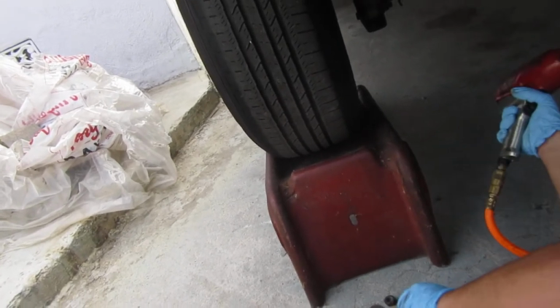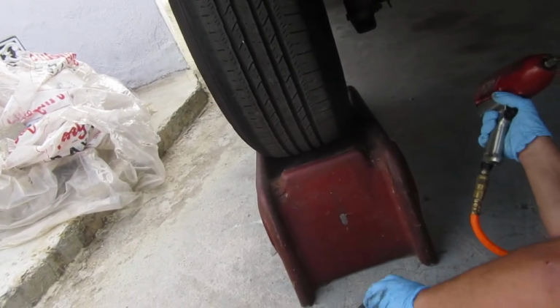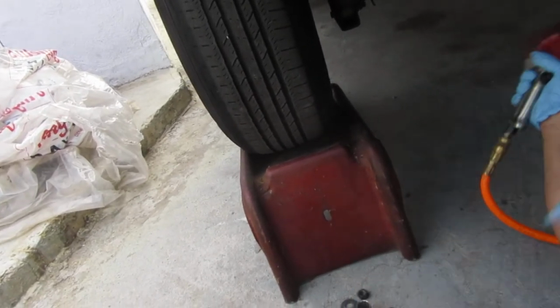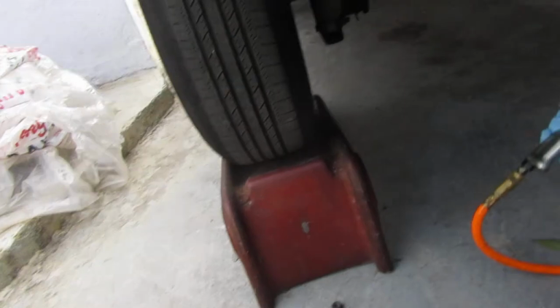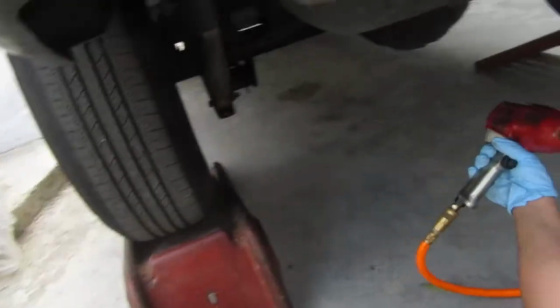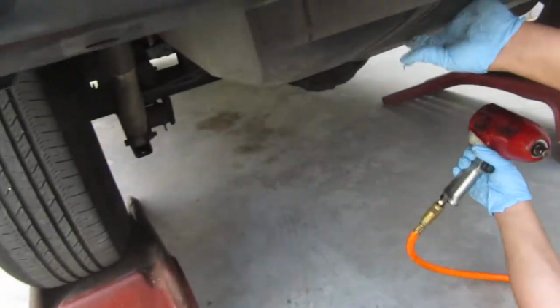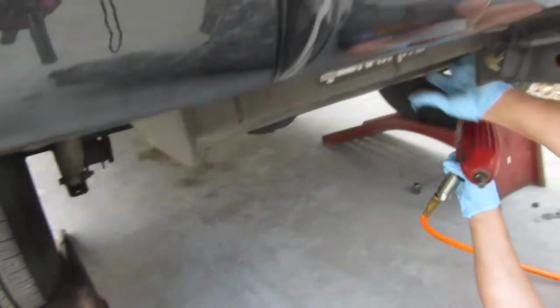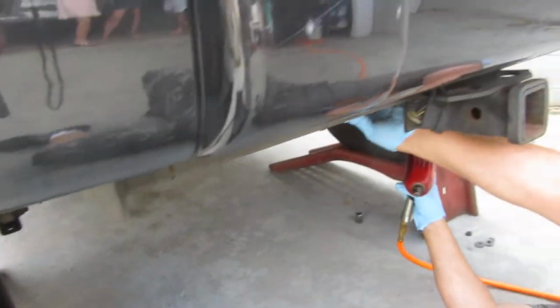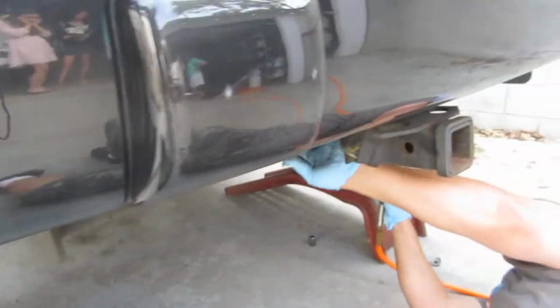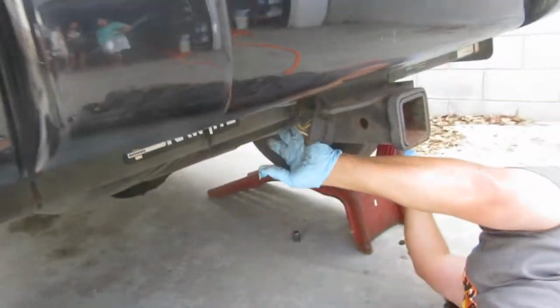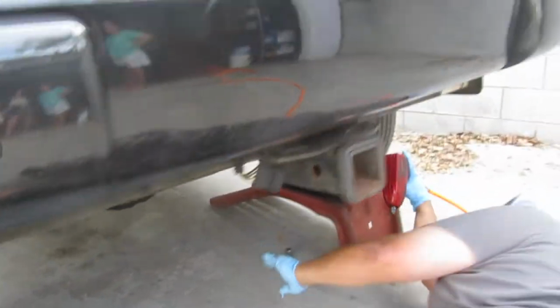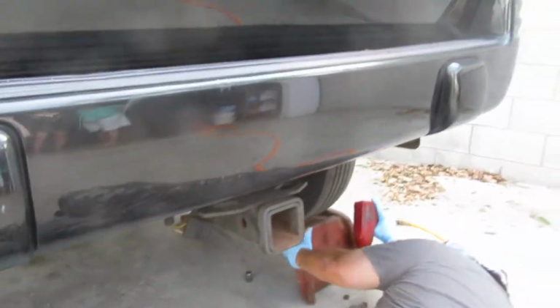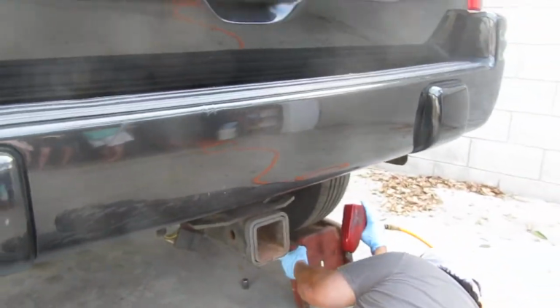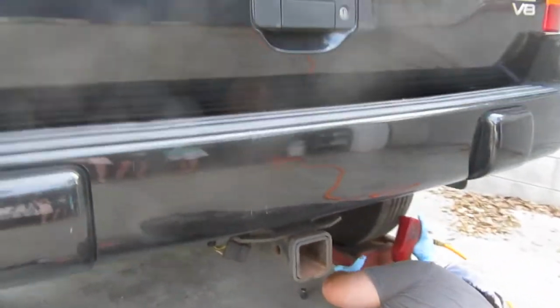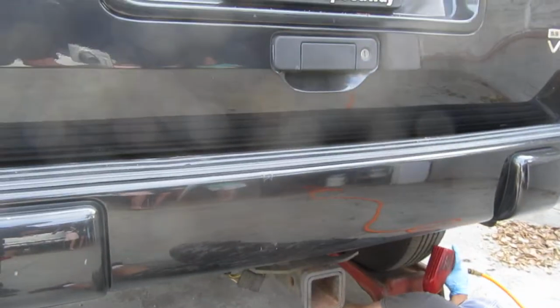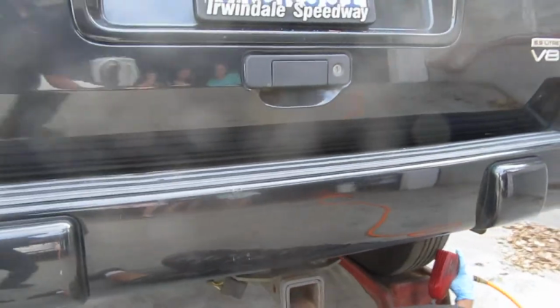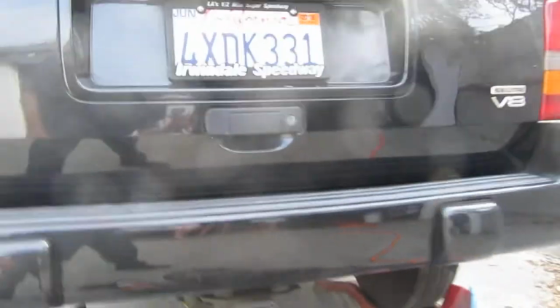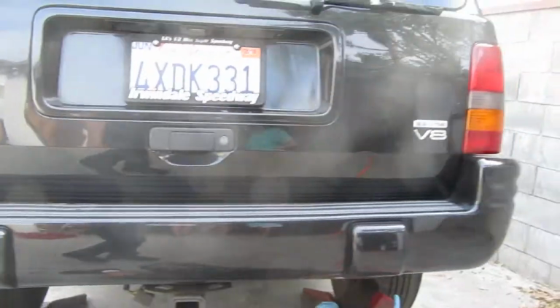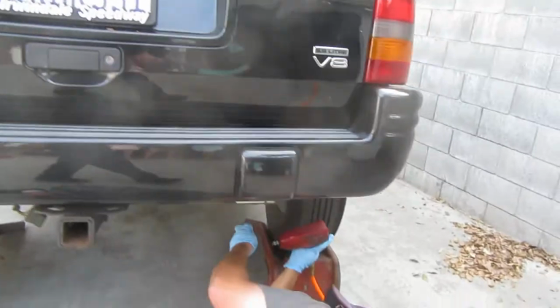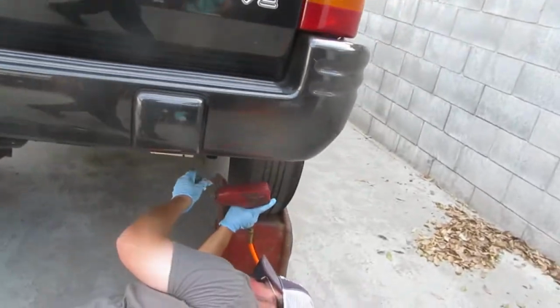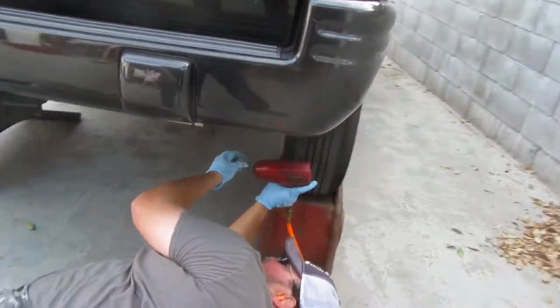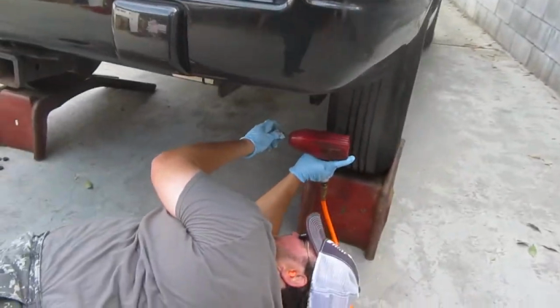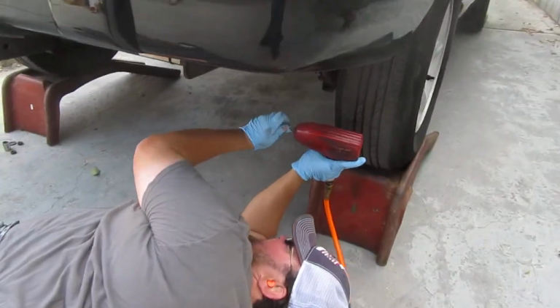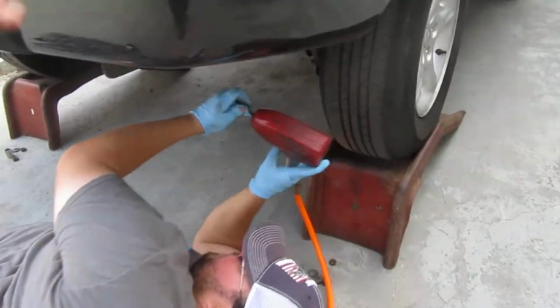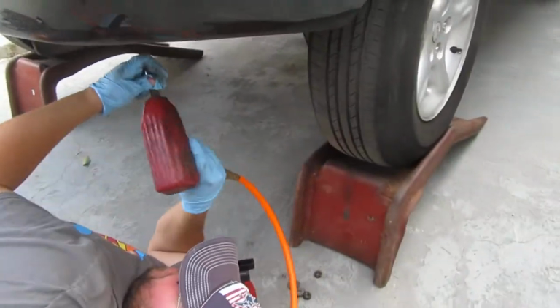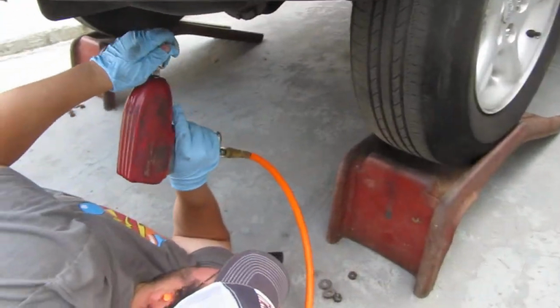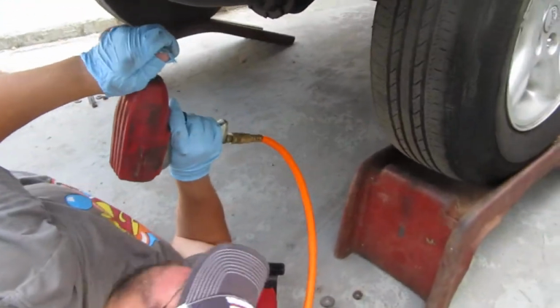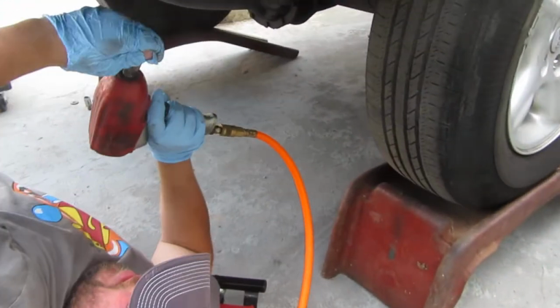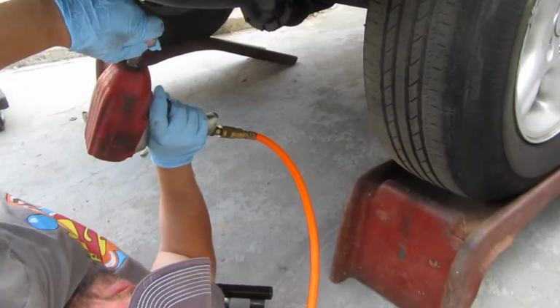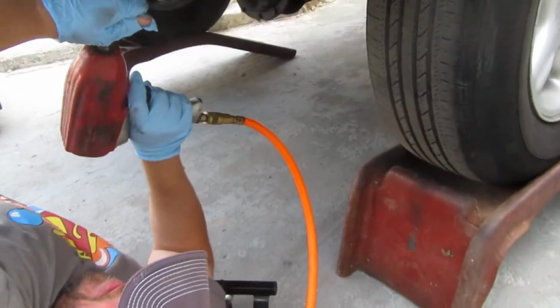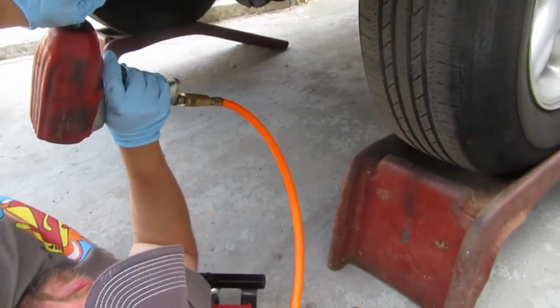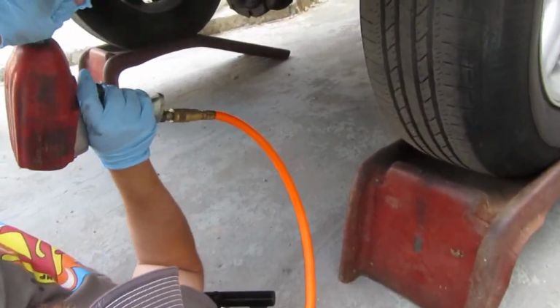It's slowly getting into the air. That's my daily drive. But the axle is bent.